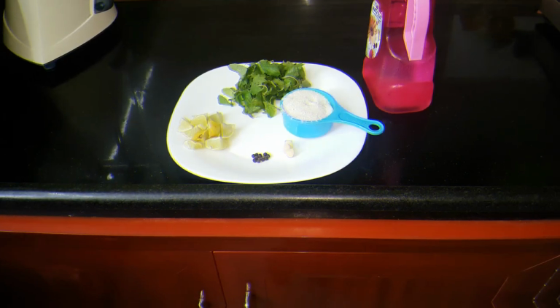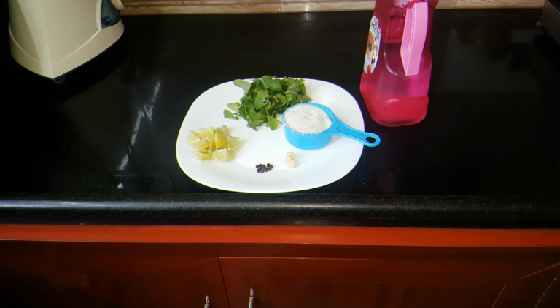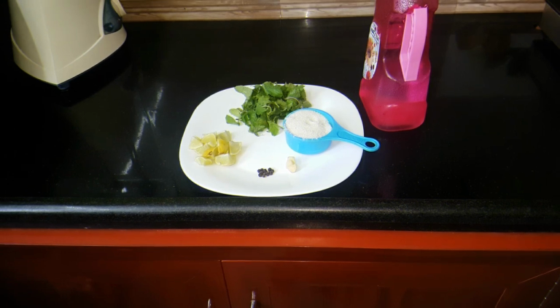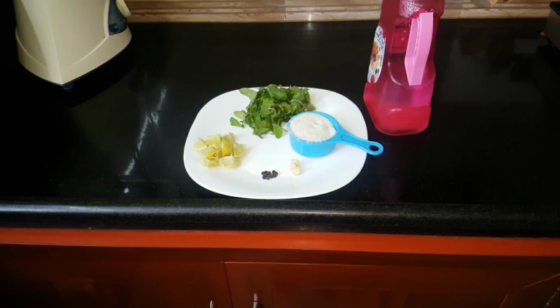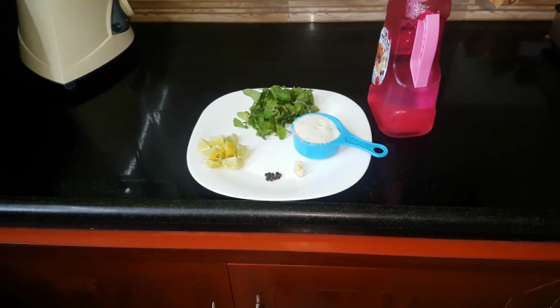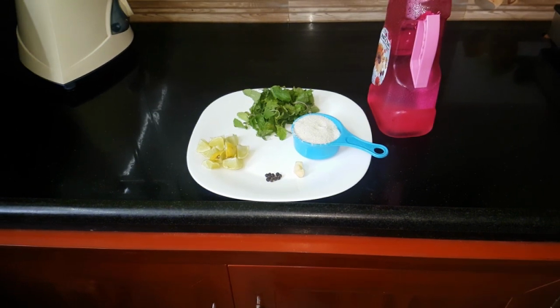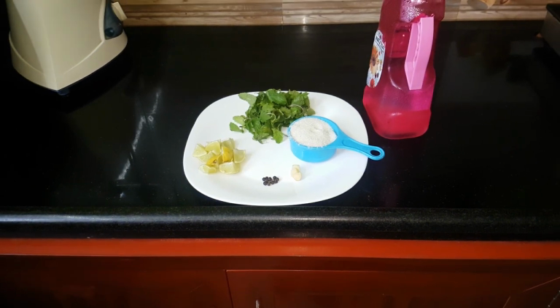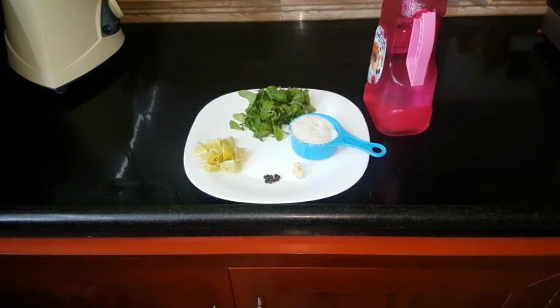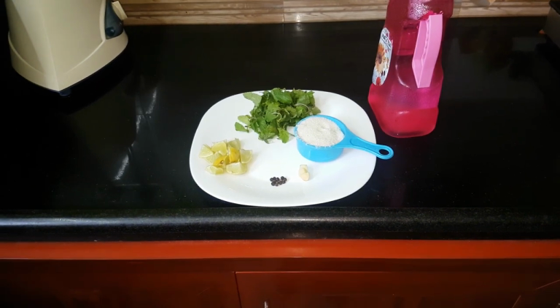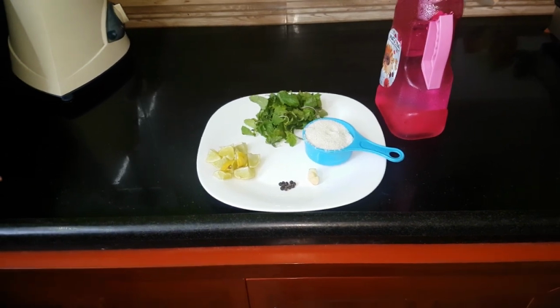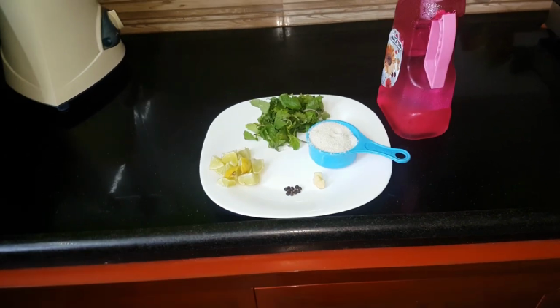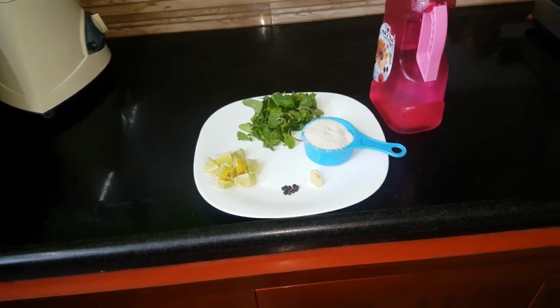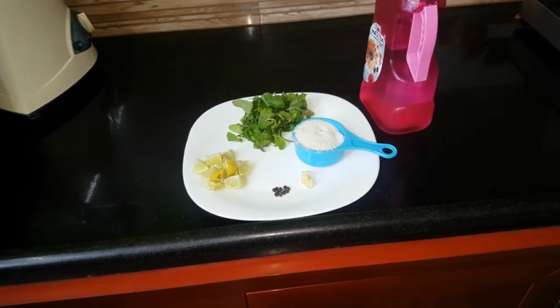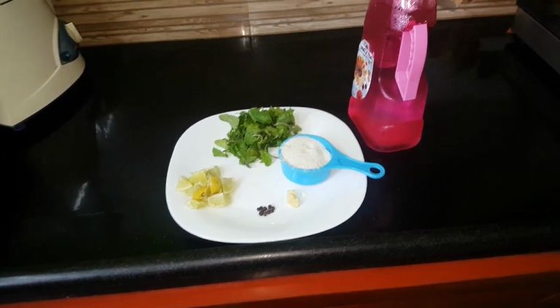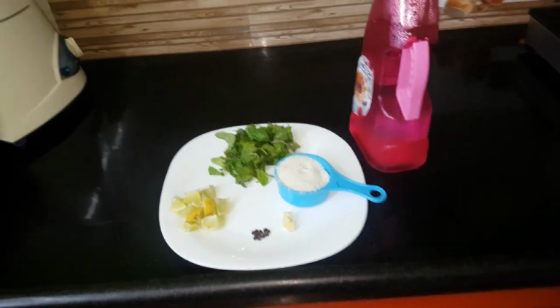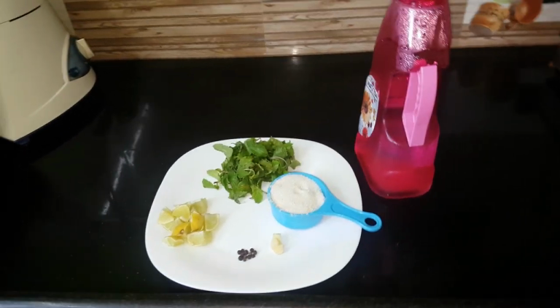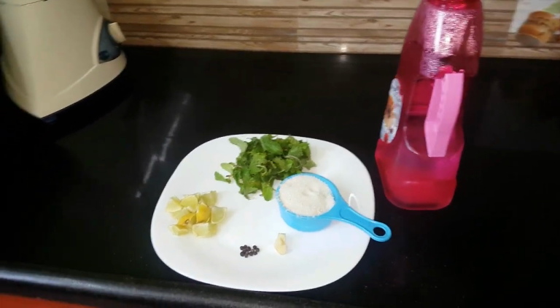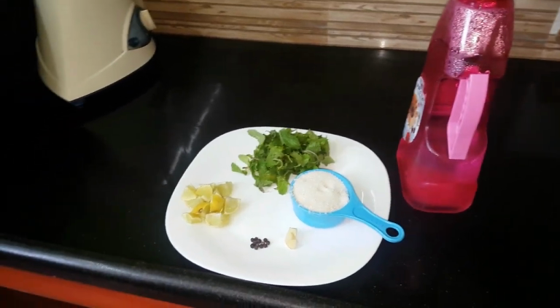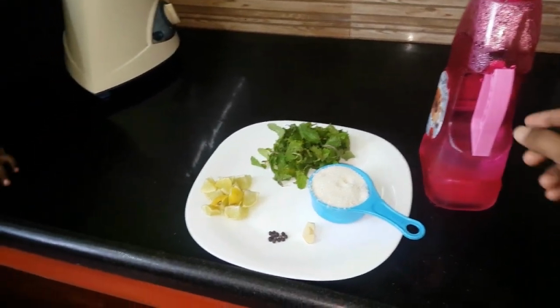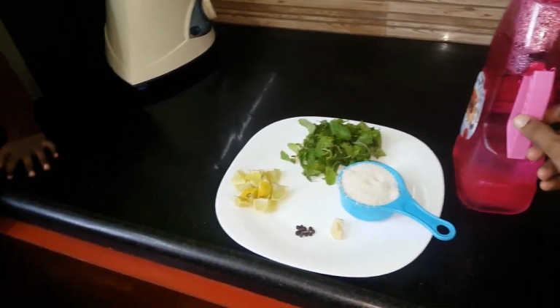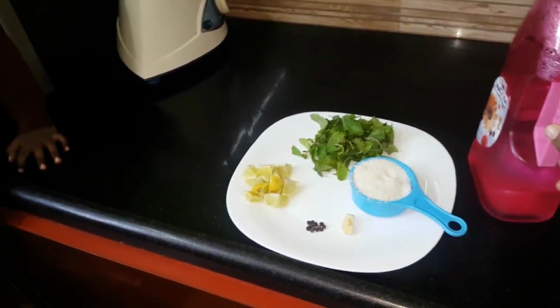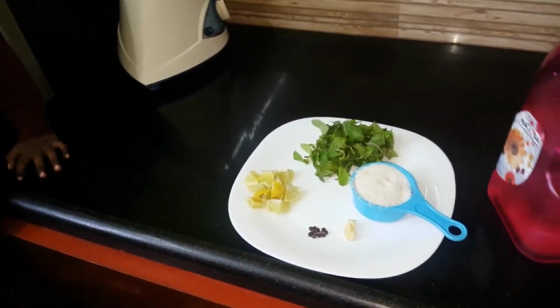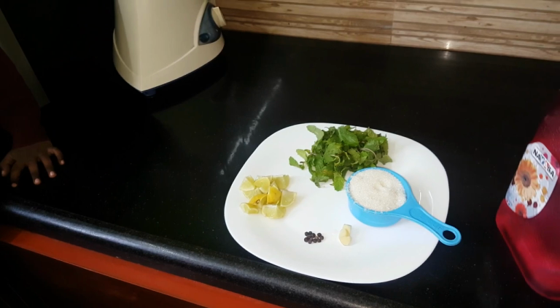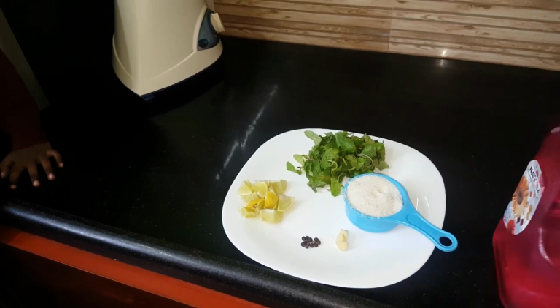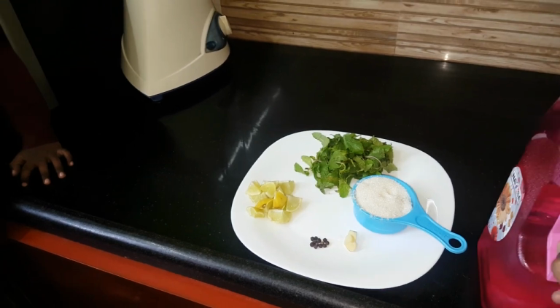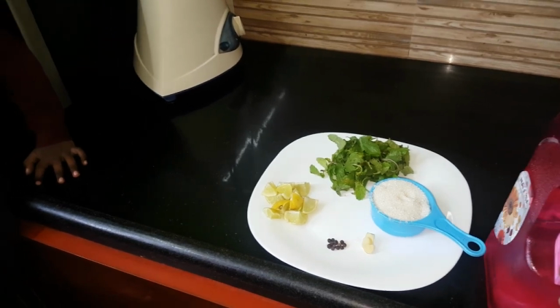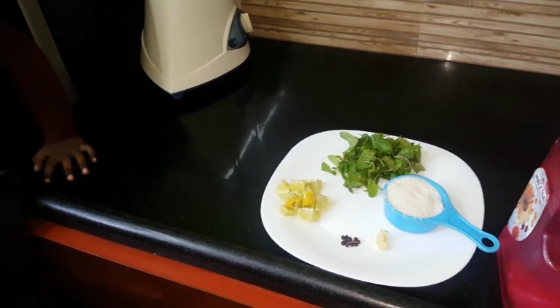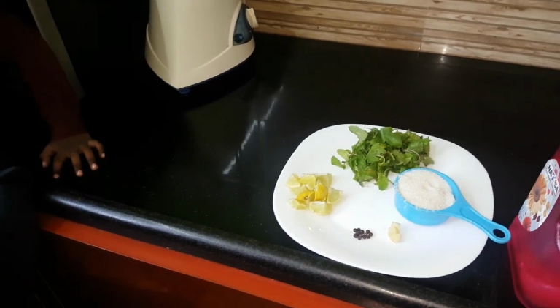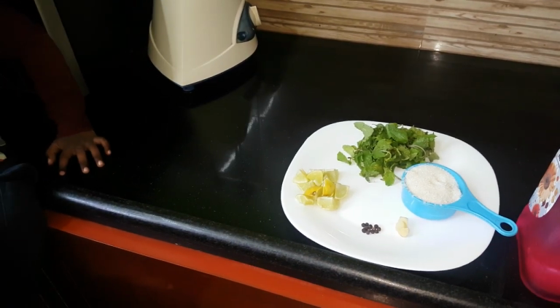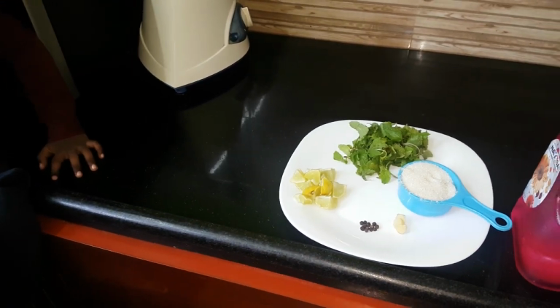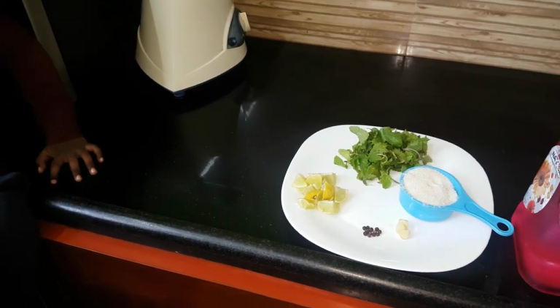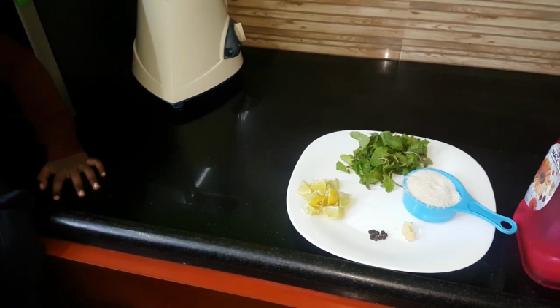Hi friends, now it's afternoon time. Dhanish is here at school. Let's get some juice here.